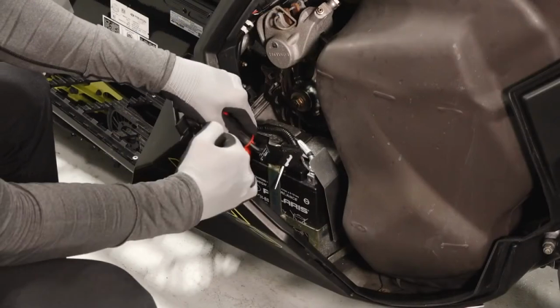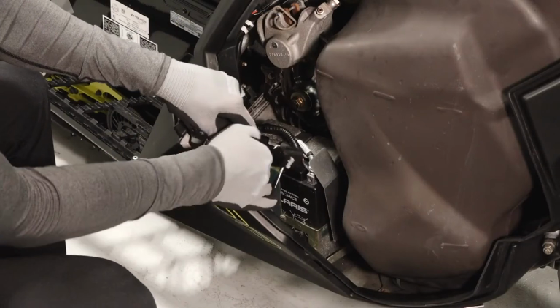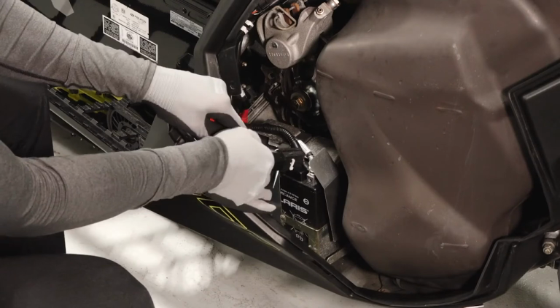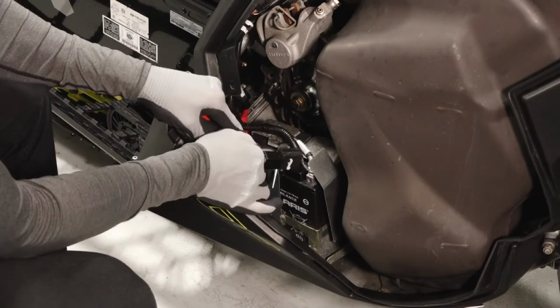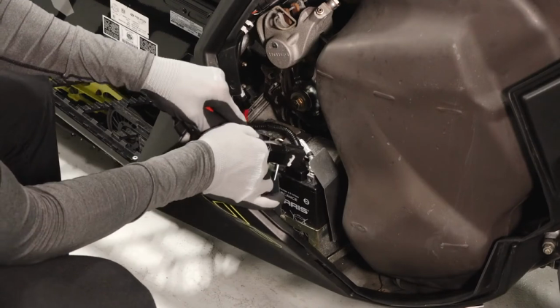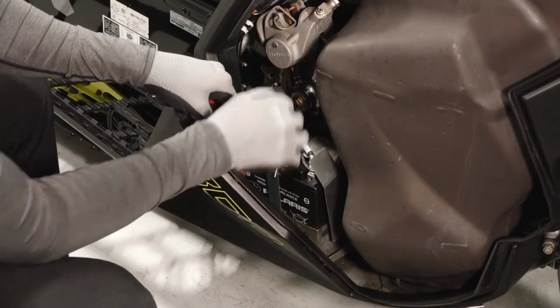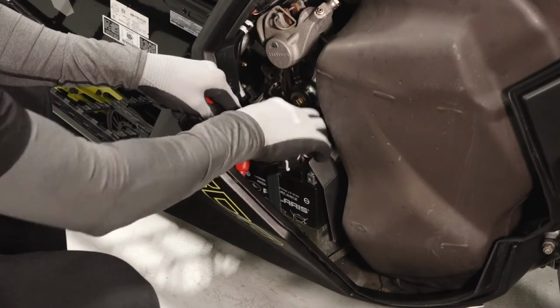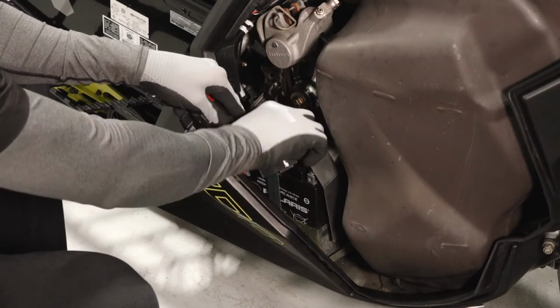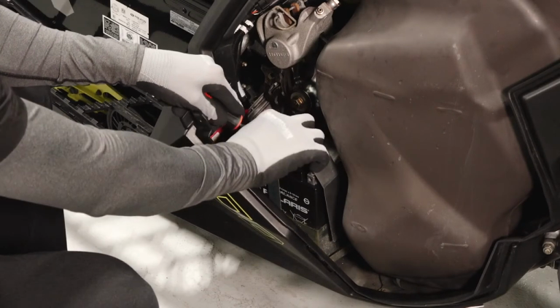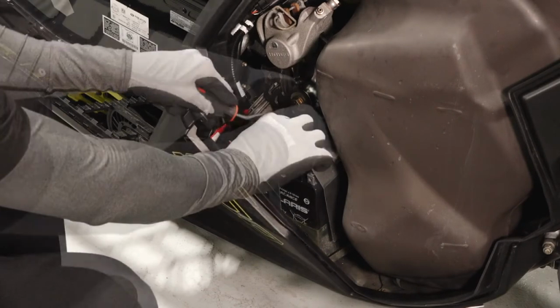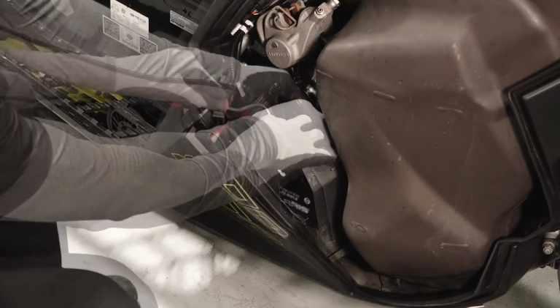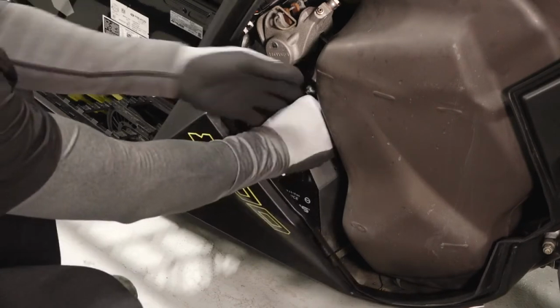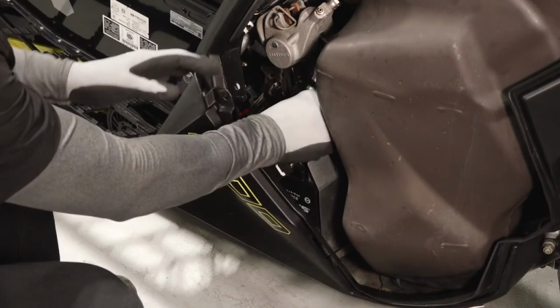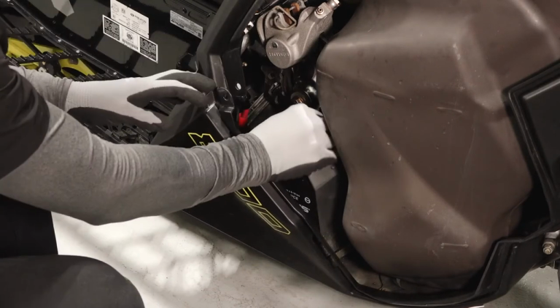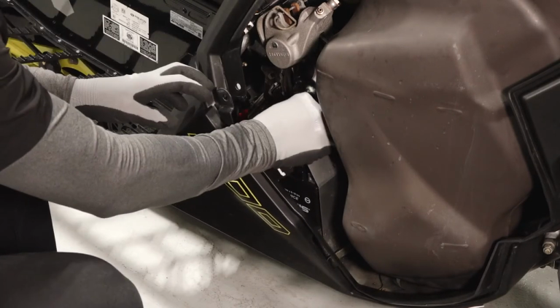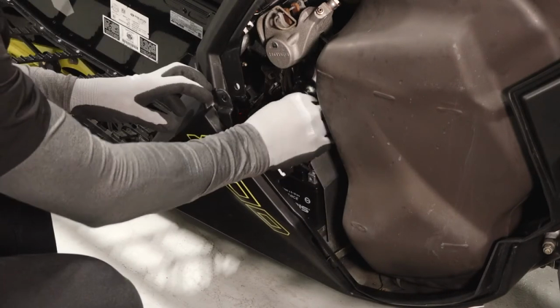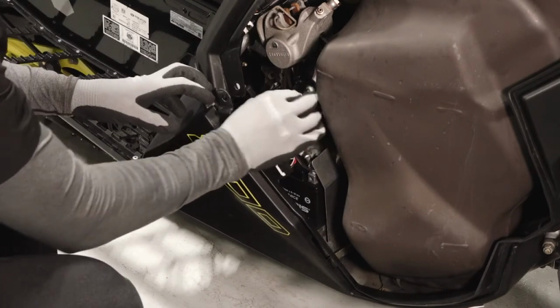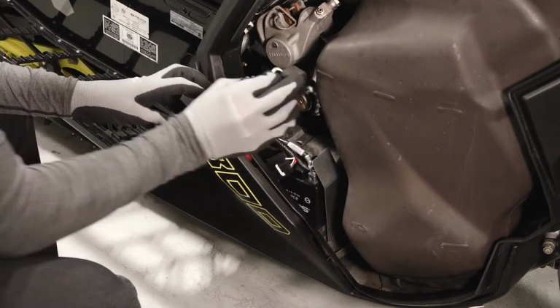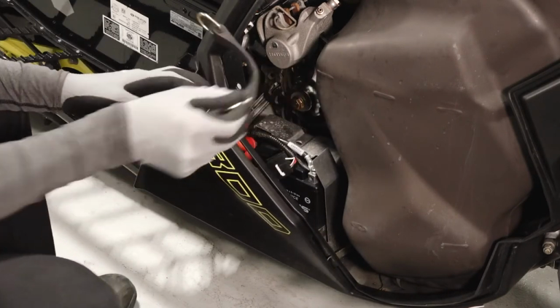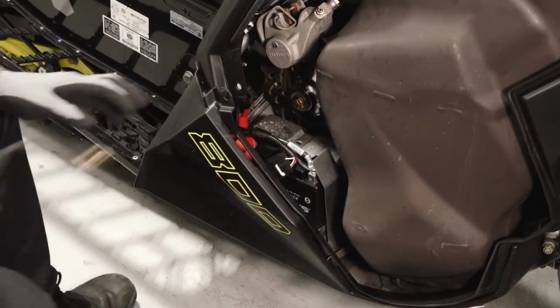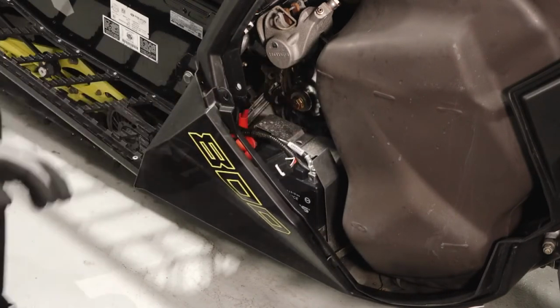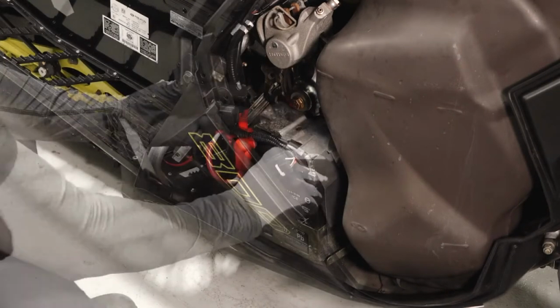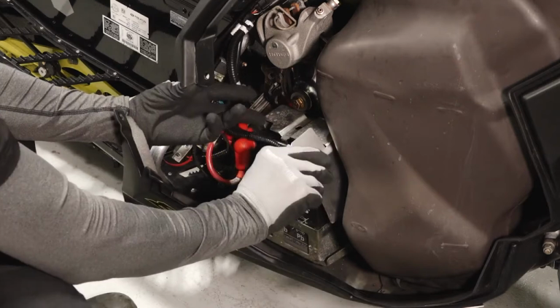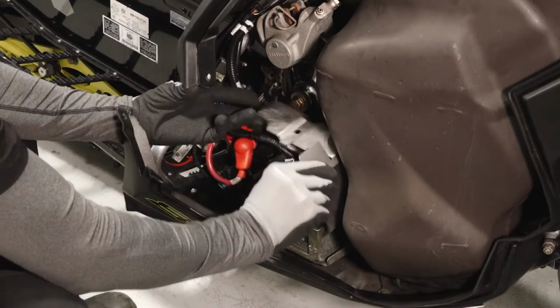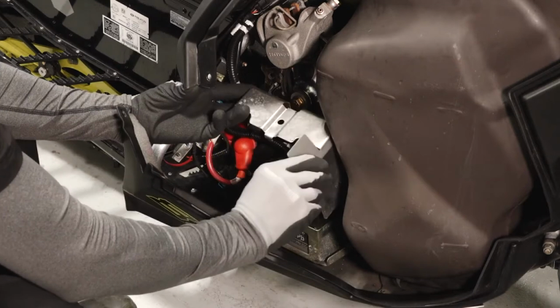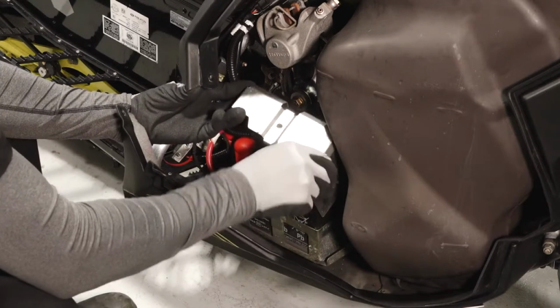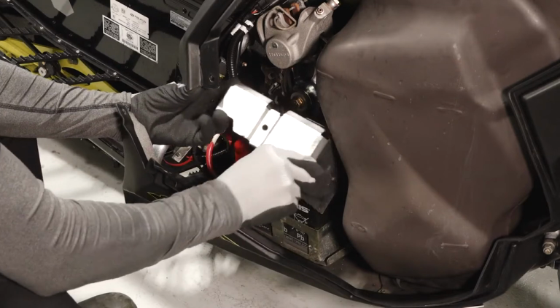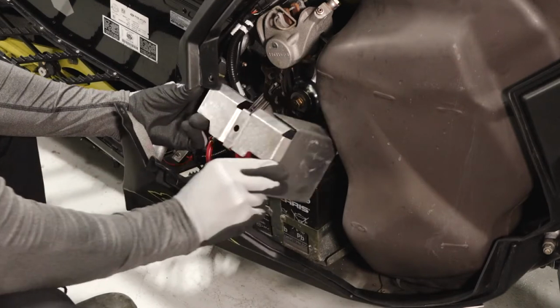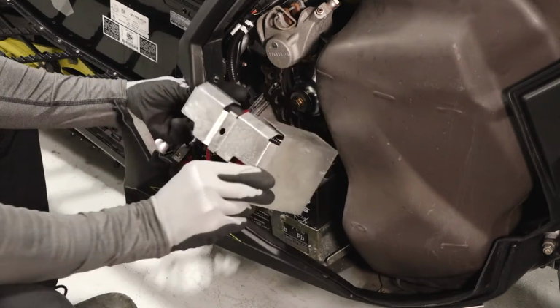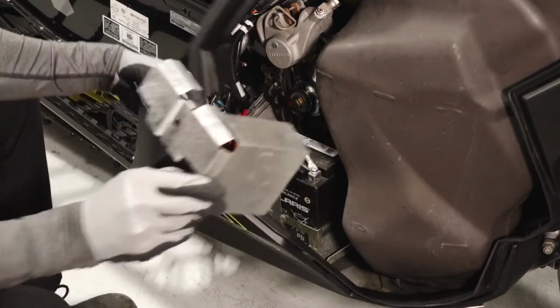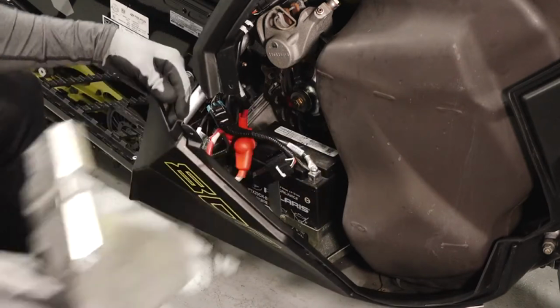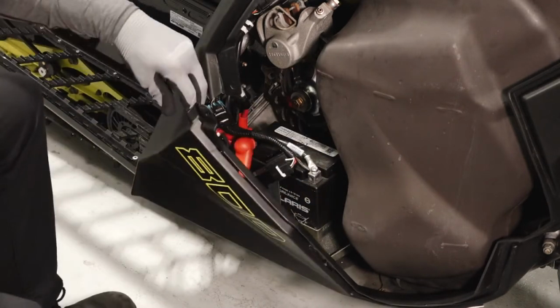Remove the rubber battery strap. Then lift the battery cover up and out of the sled.